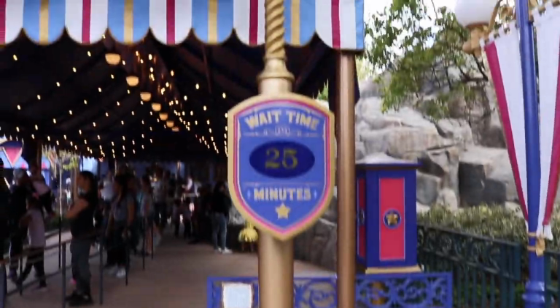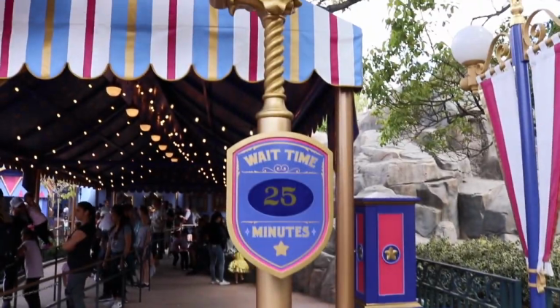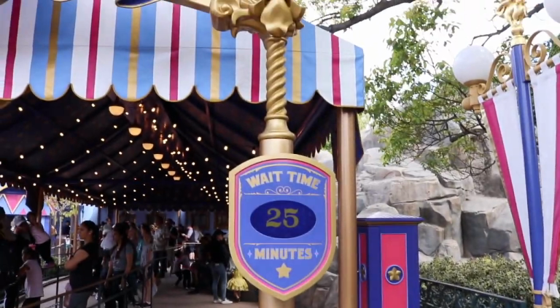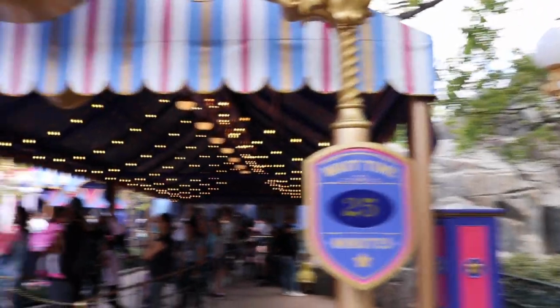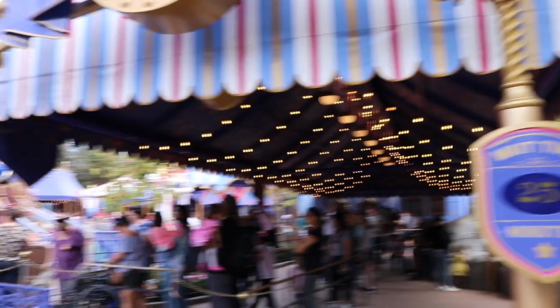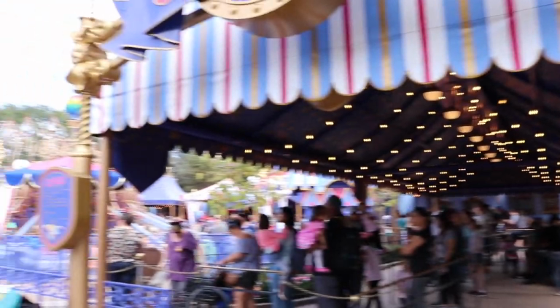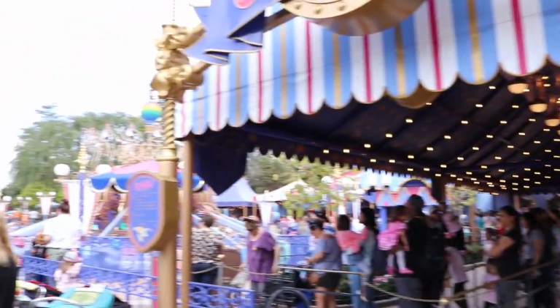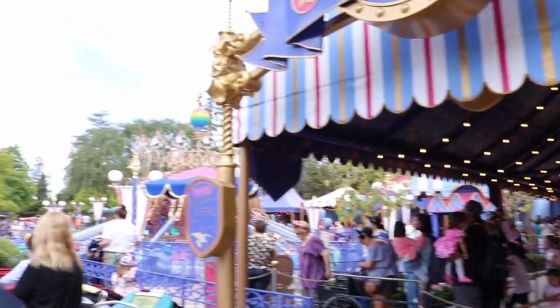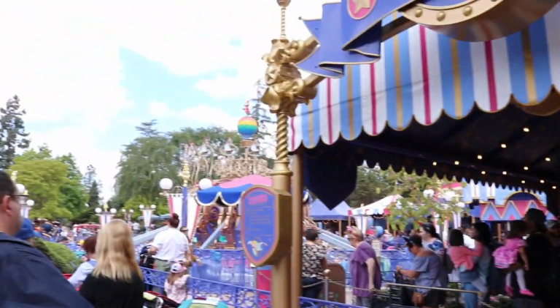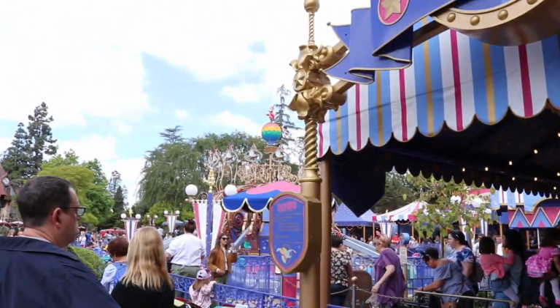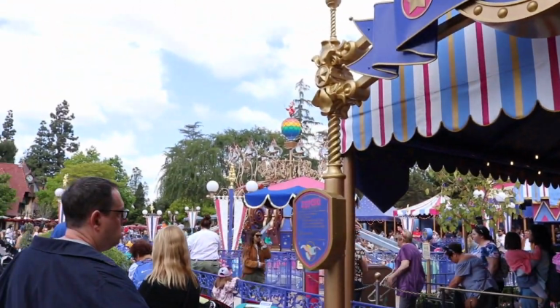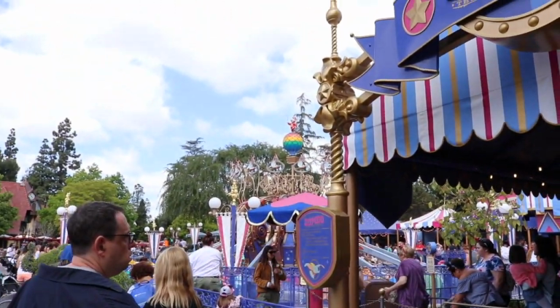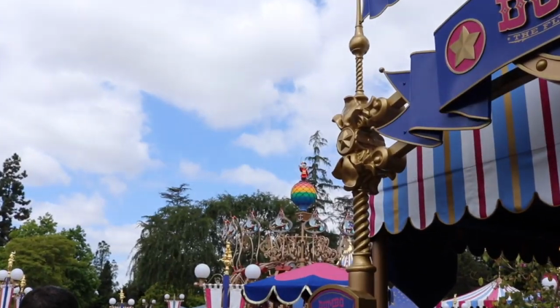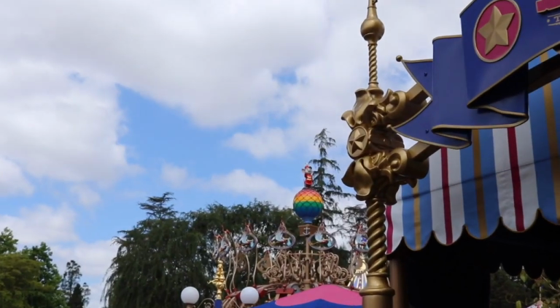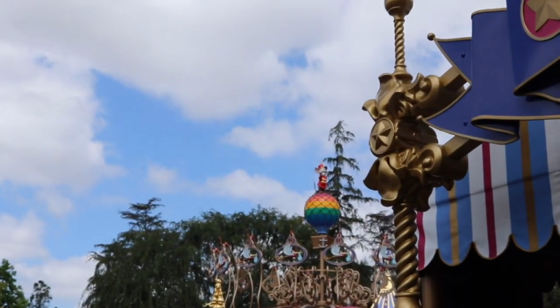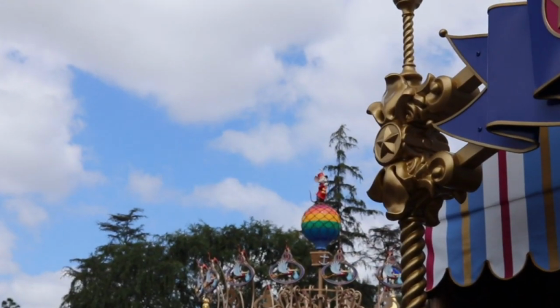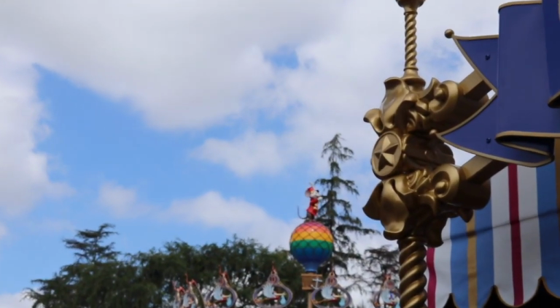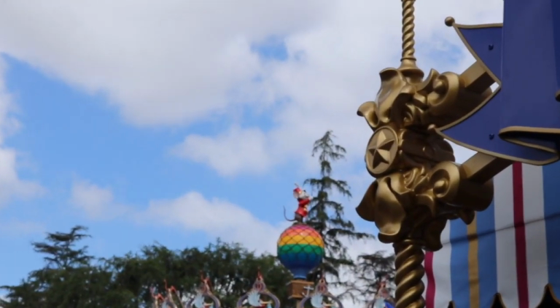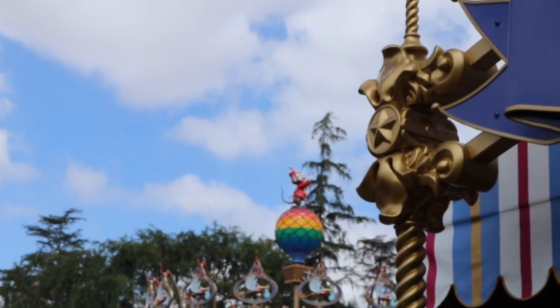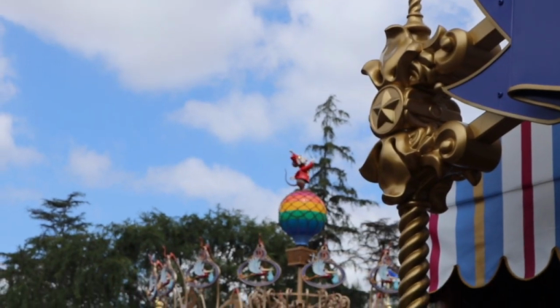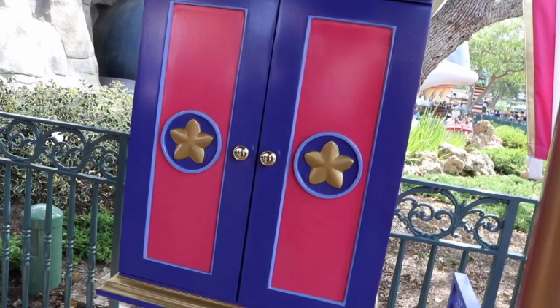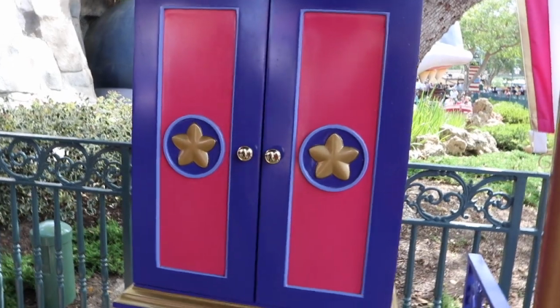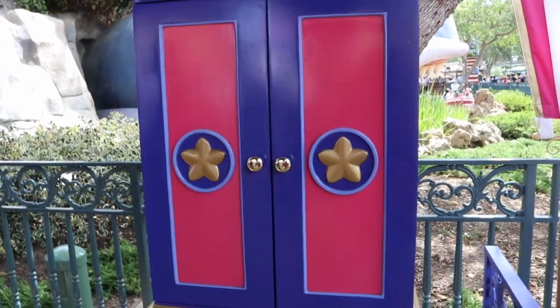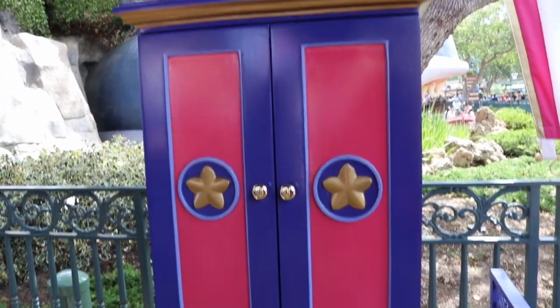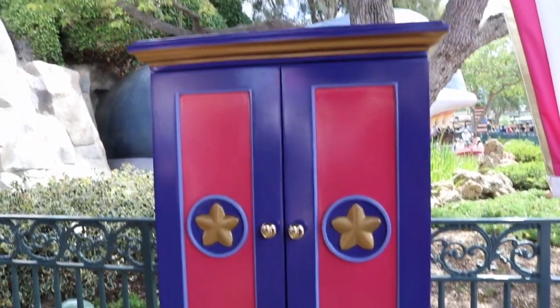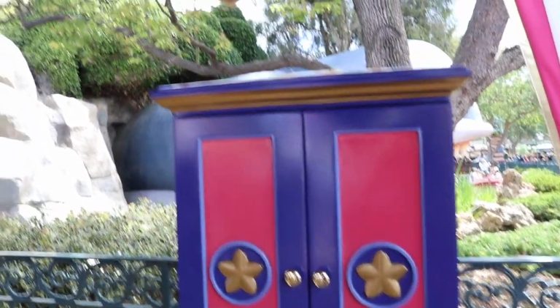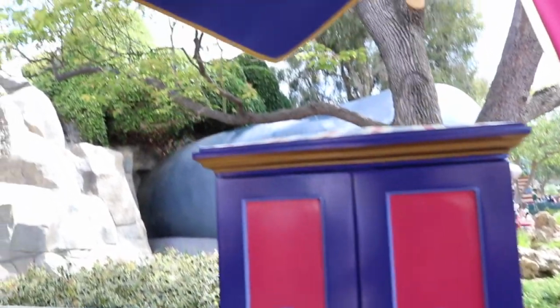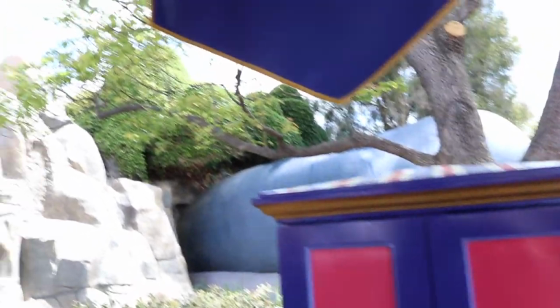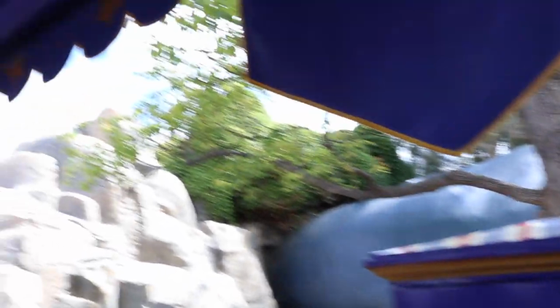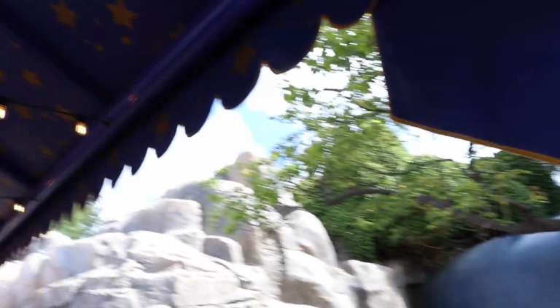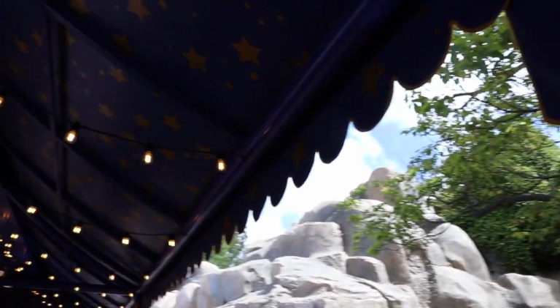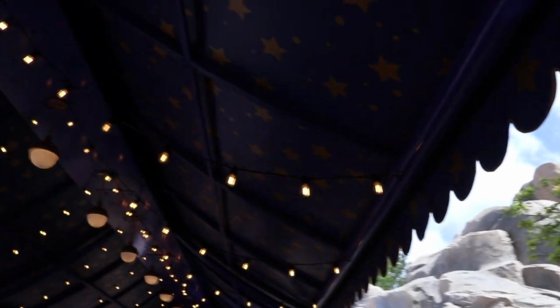So the first thing you'll notice in the new queue is that it's a lot more festive. There's a lot more to look at as far as the color schemes and all the pretty little details. Lots of pink and purple, which is so cute.